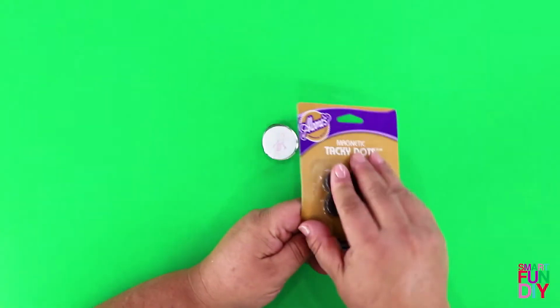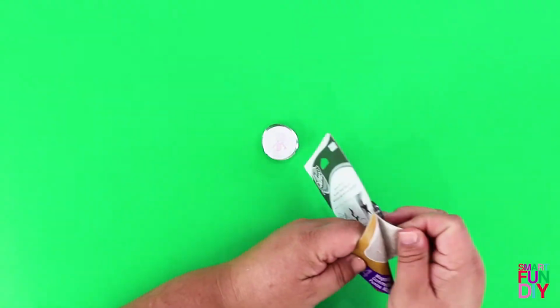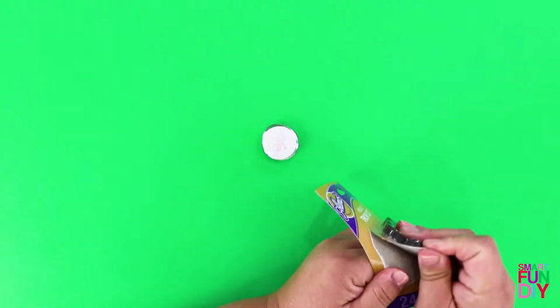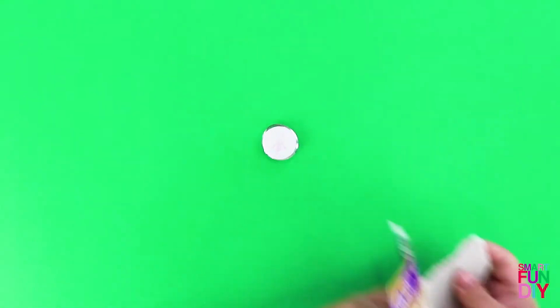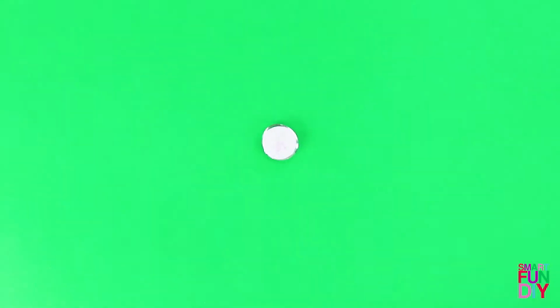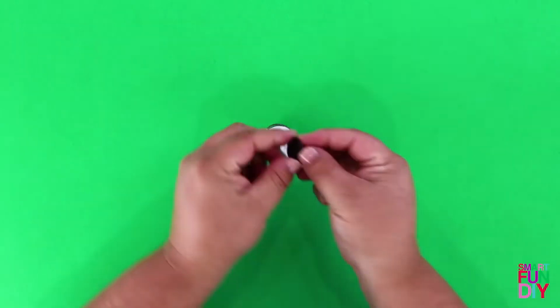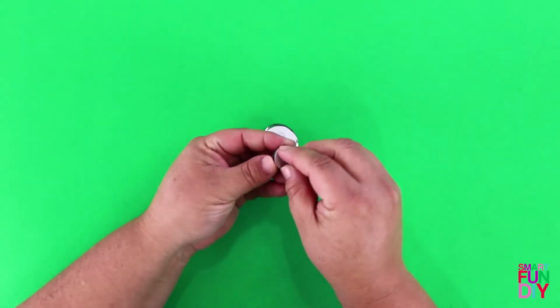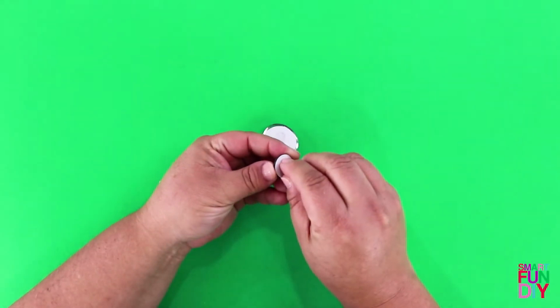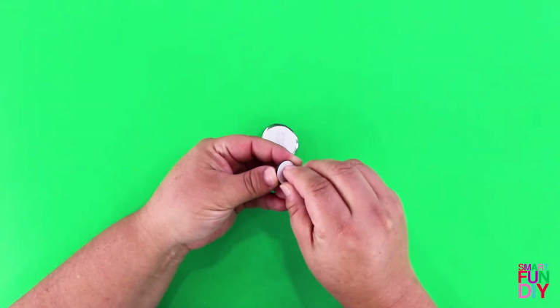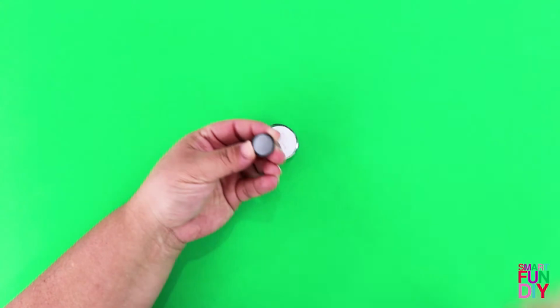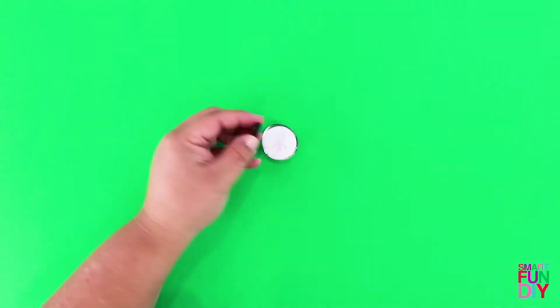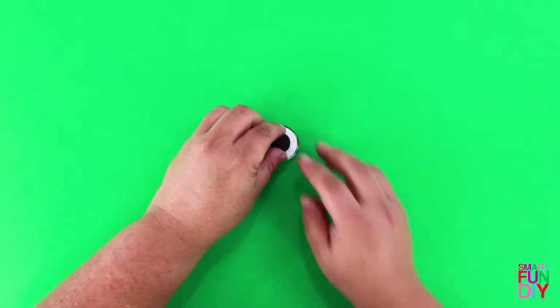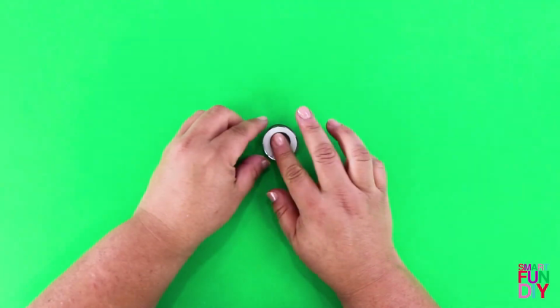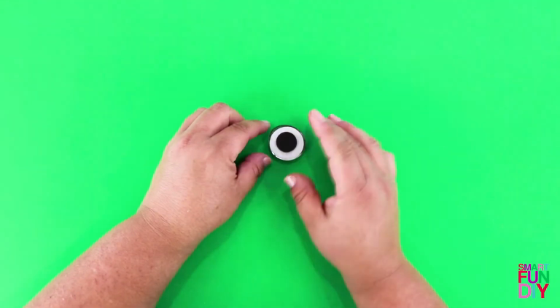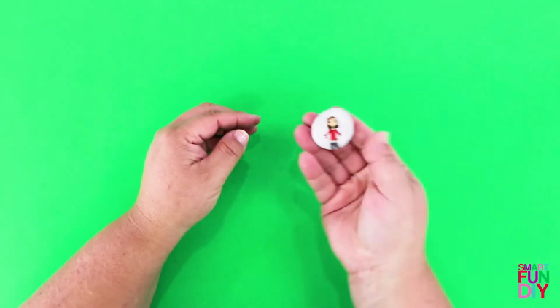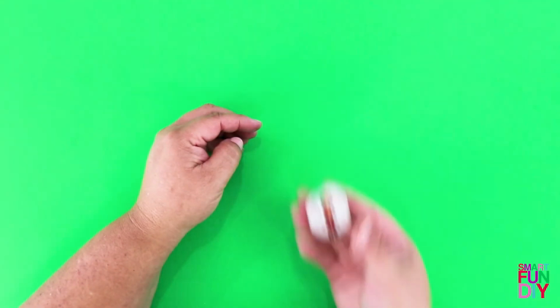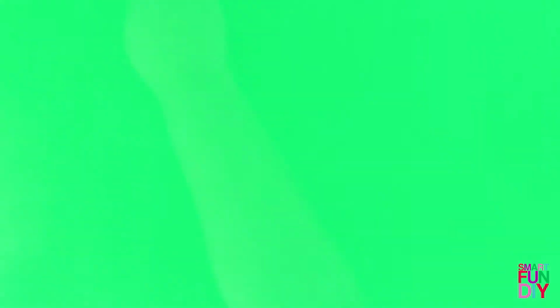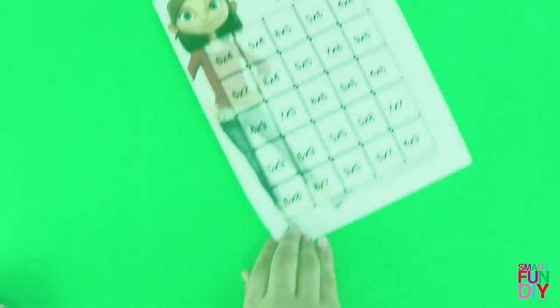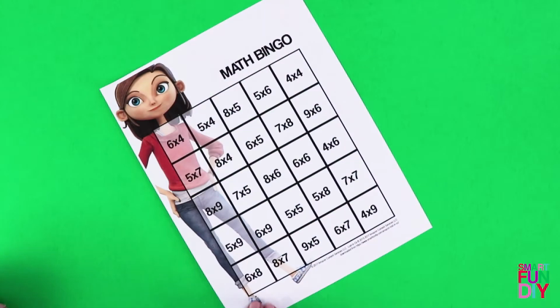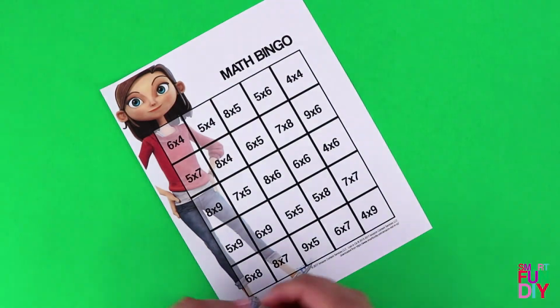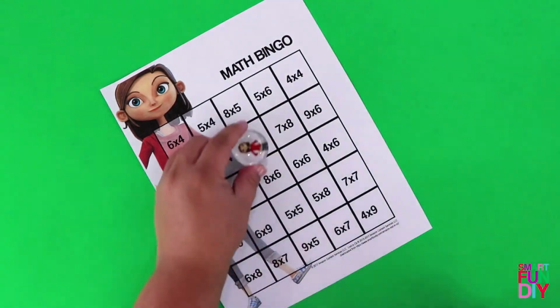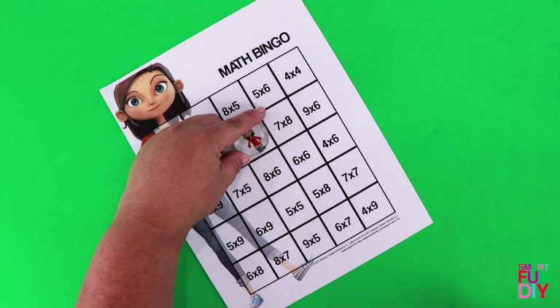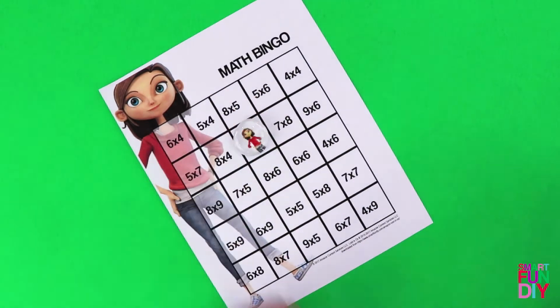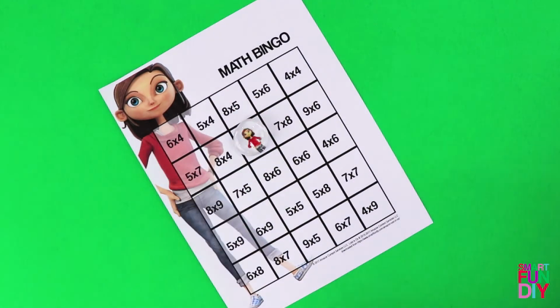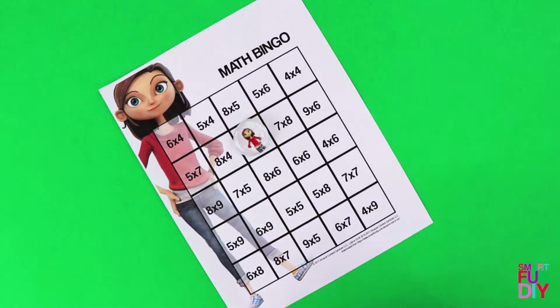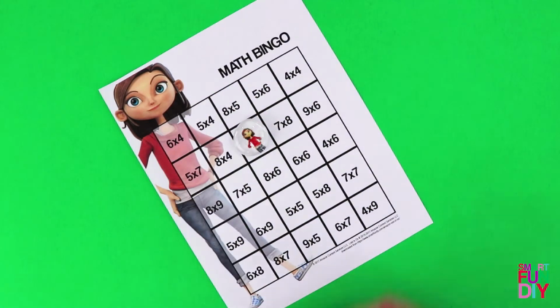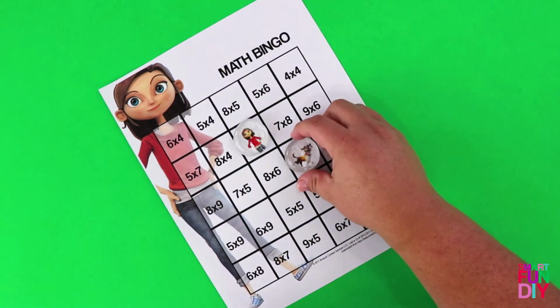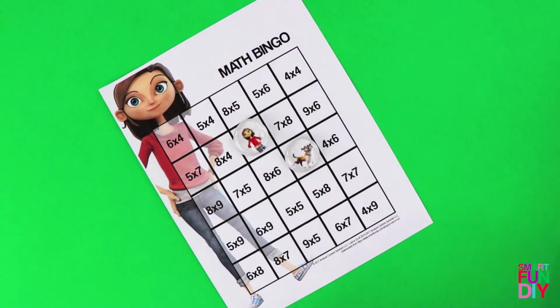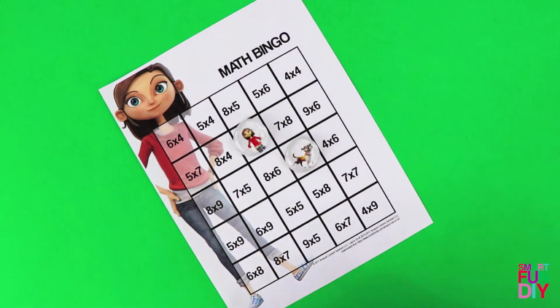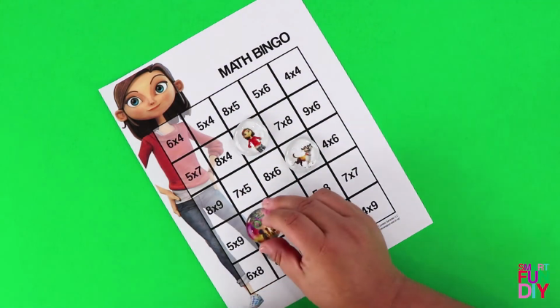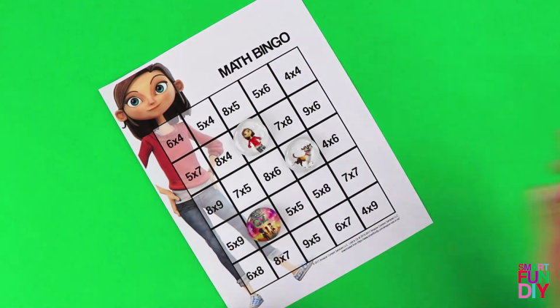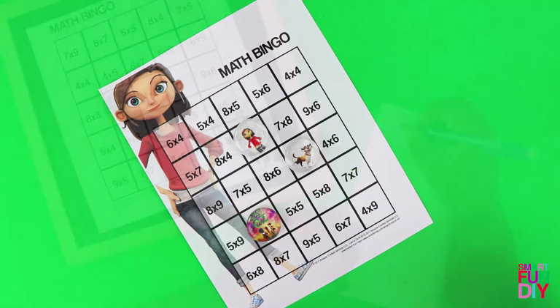Now you can use these on a memo board, or you can use them on this really fun multiplication bingo game that we have on our site. This is a free printable that you can grab. We also have a blank one if you want to do addition facts or subtraction facts, etc., for your own bingo card.